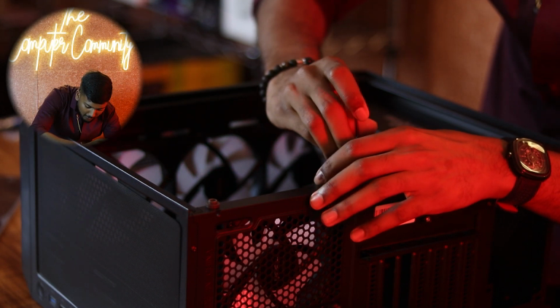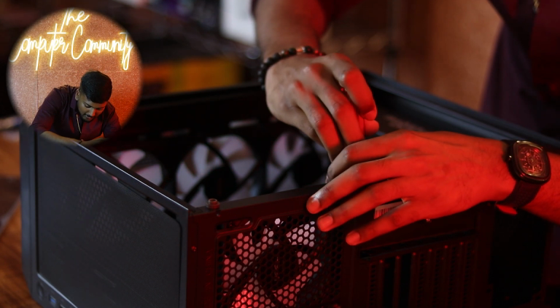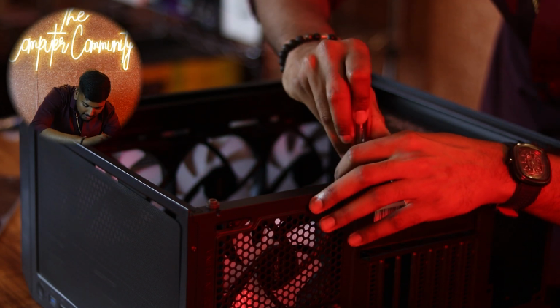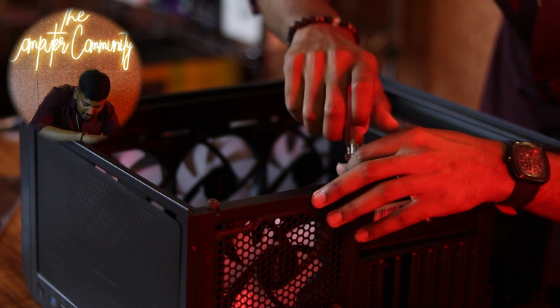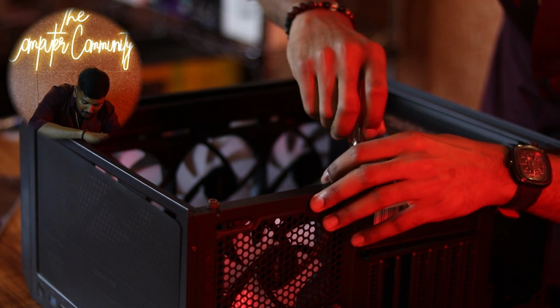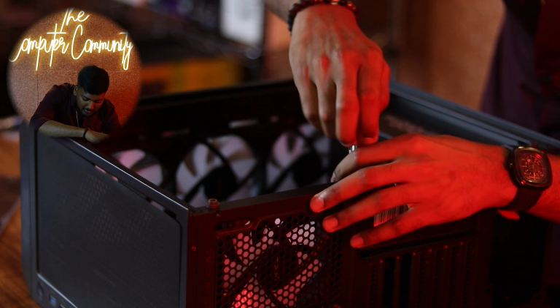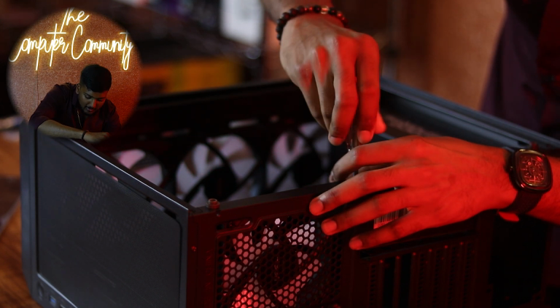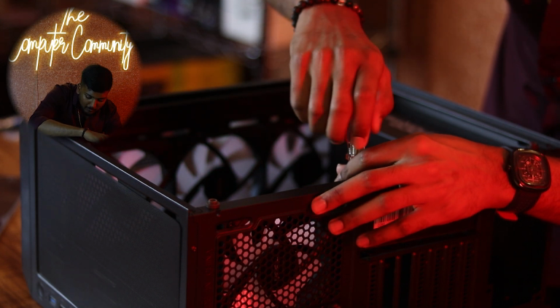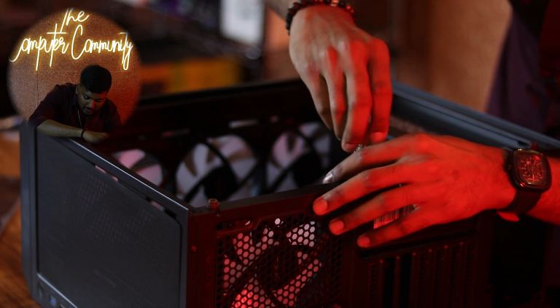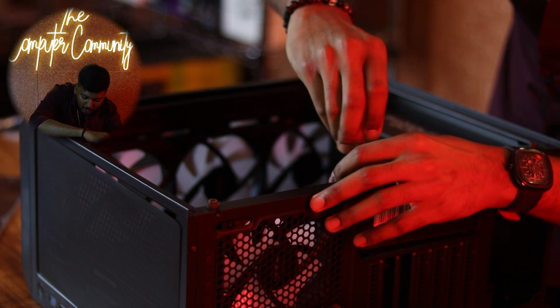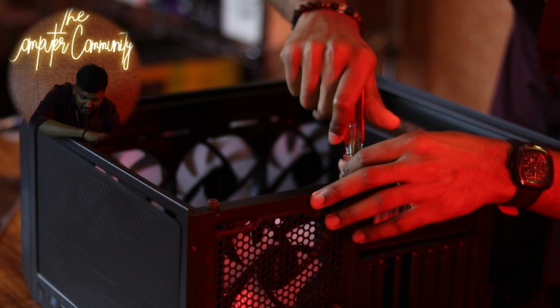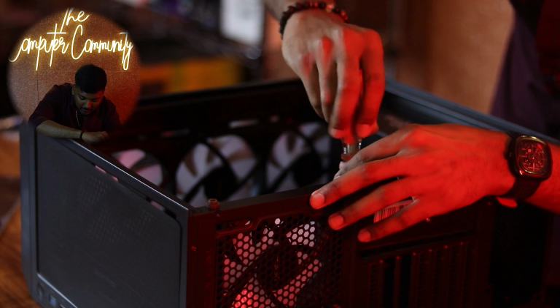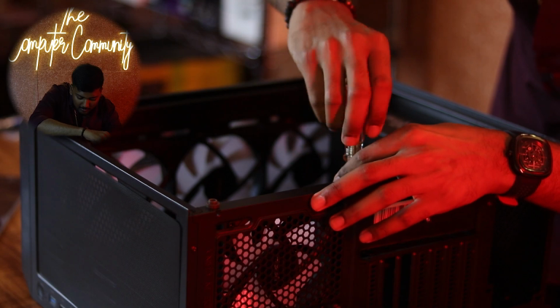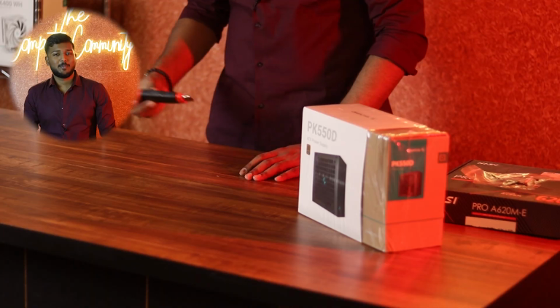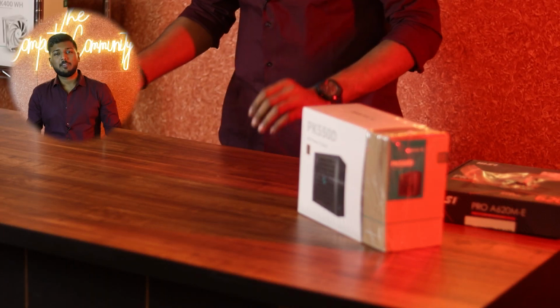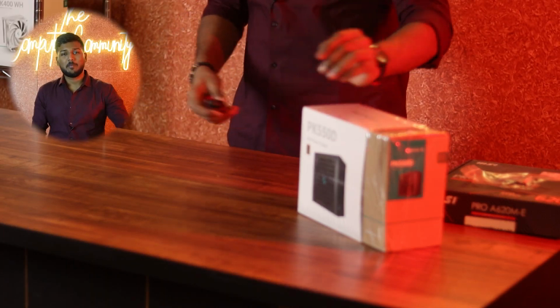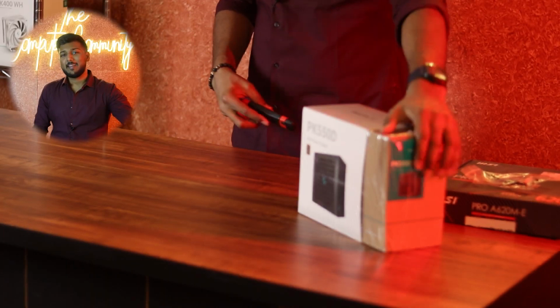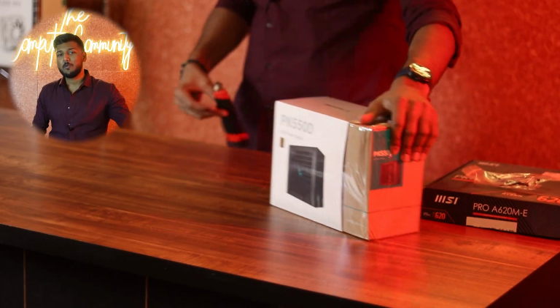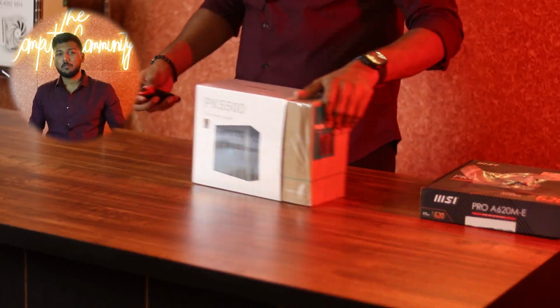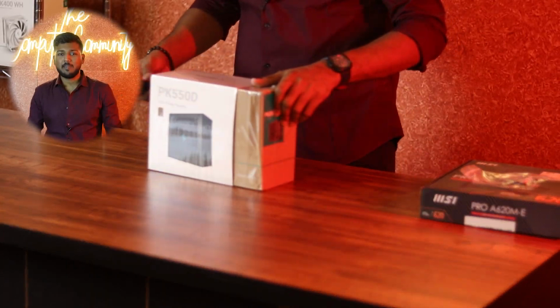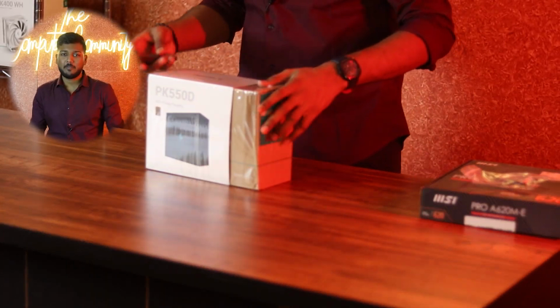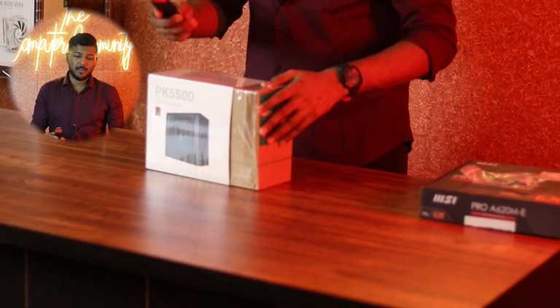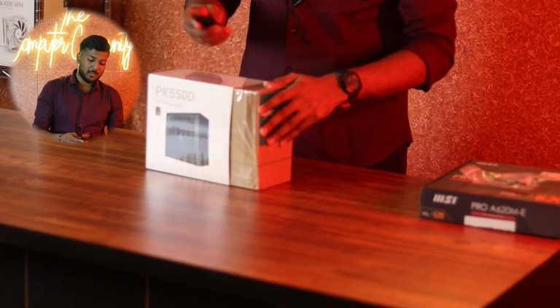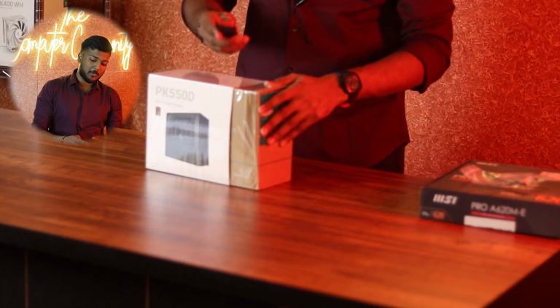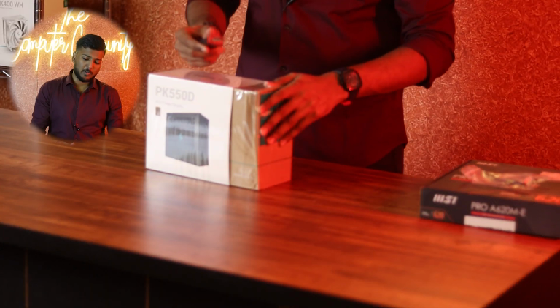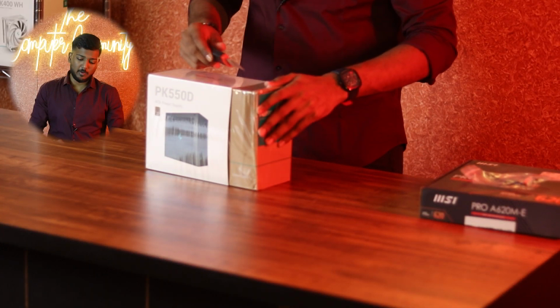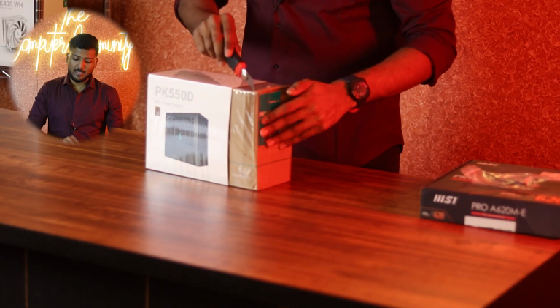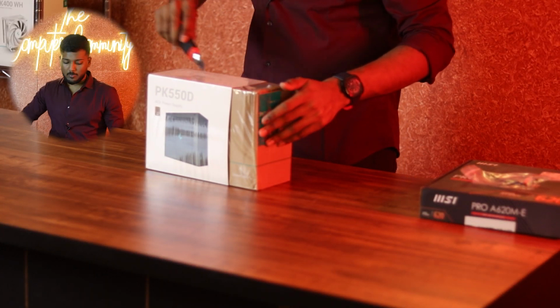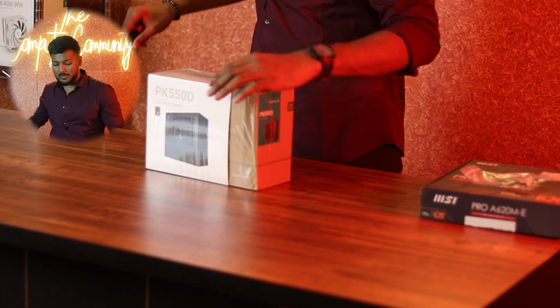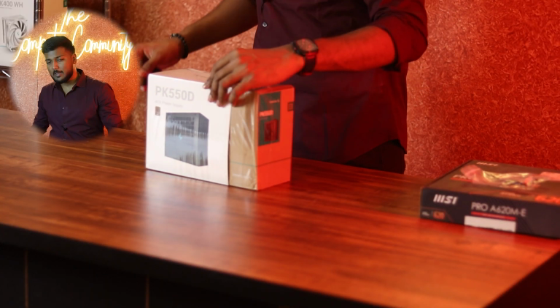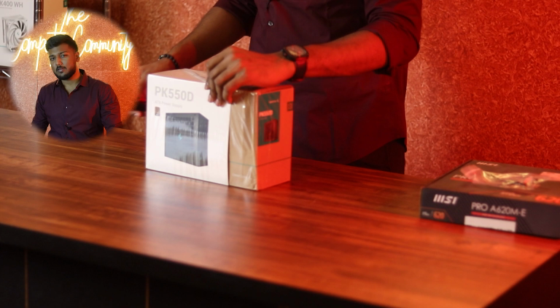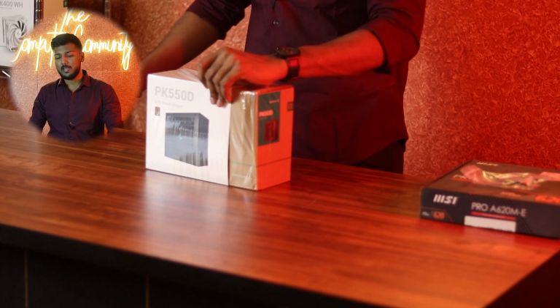The value for money and the performance that is offered is going to be exceptional. For the power supply, we have a 550W unit — it is actually a bronze-rated power supply.